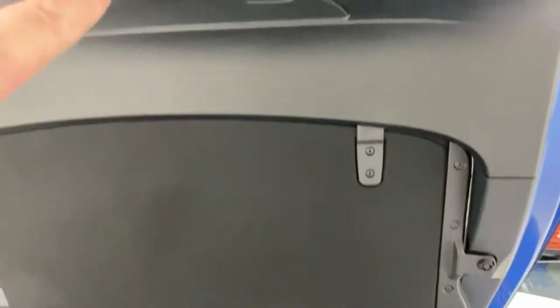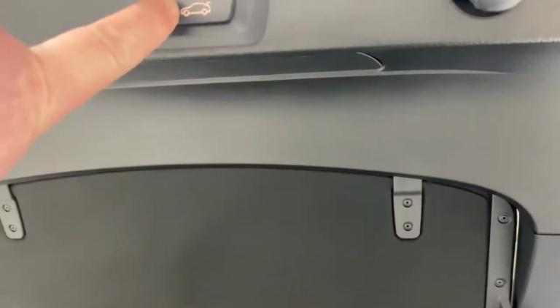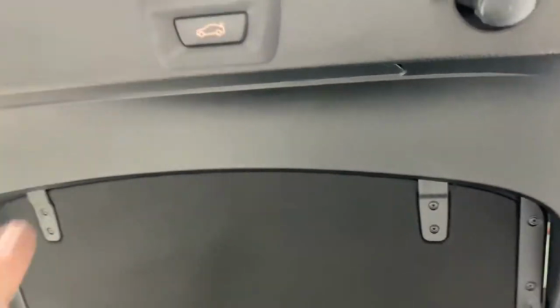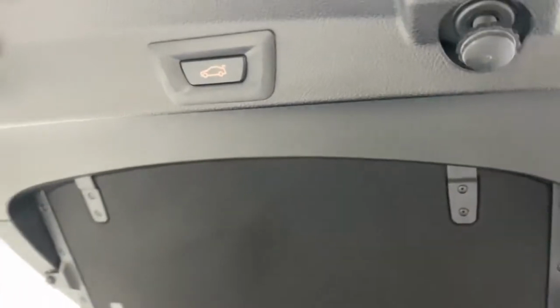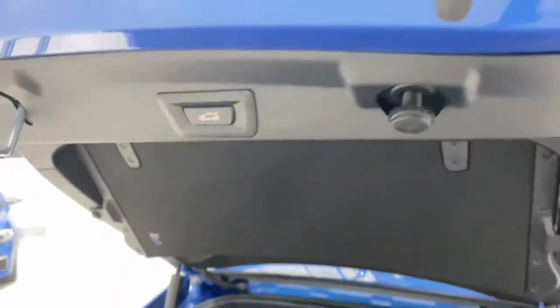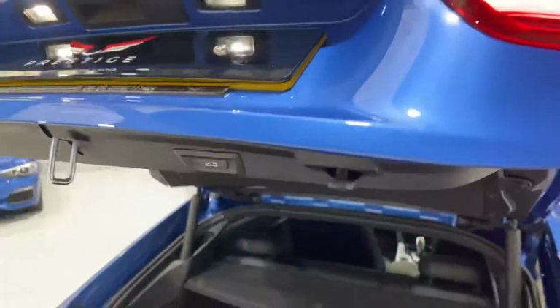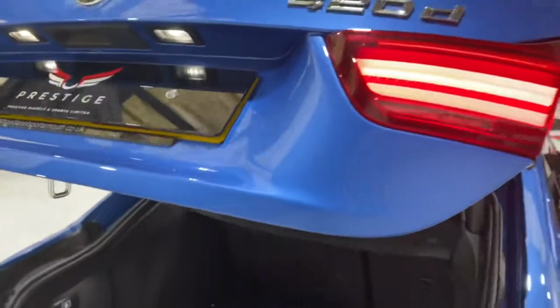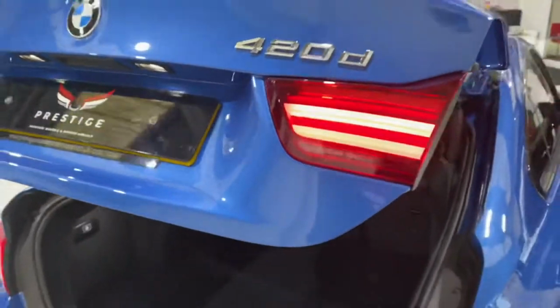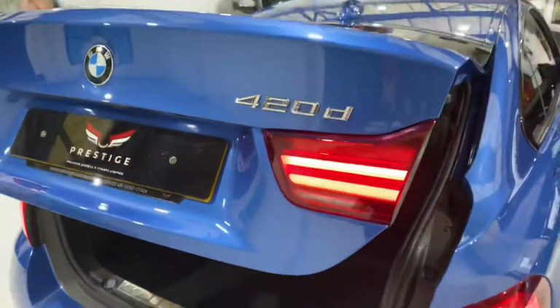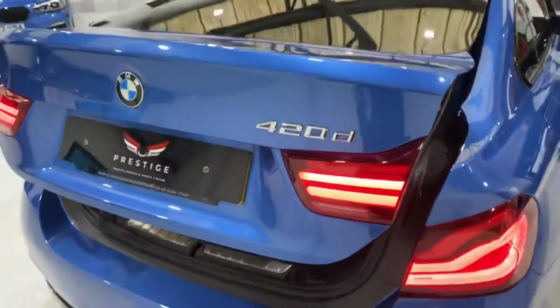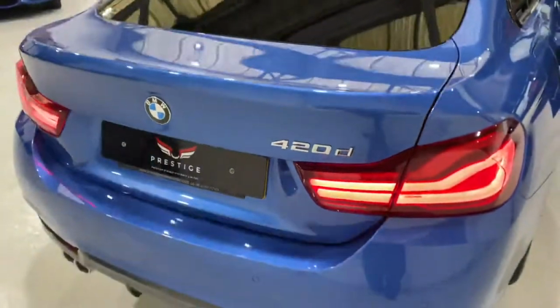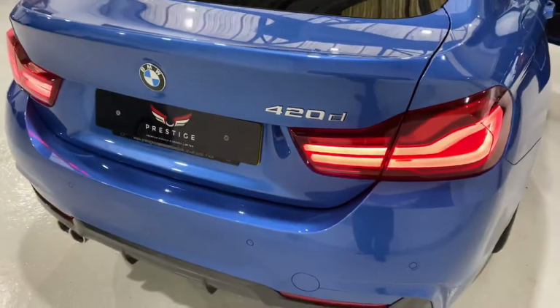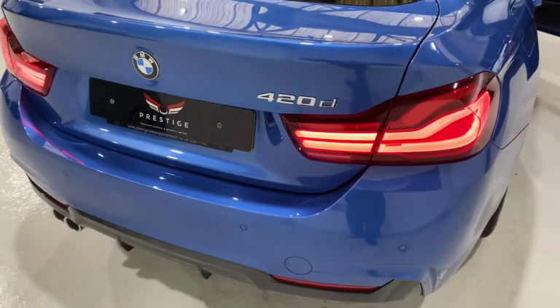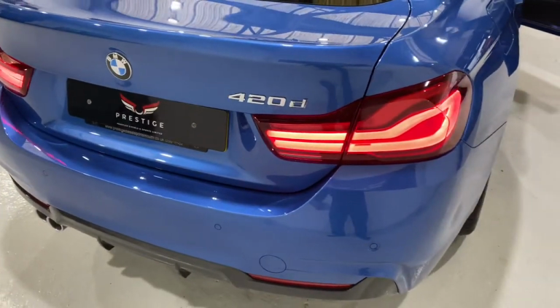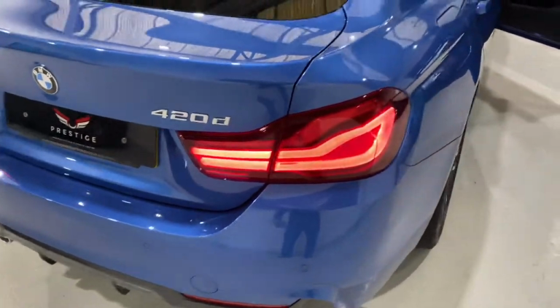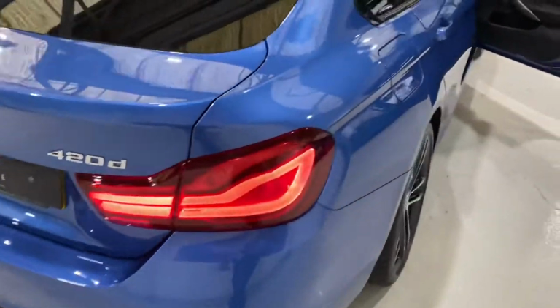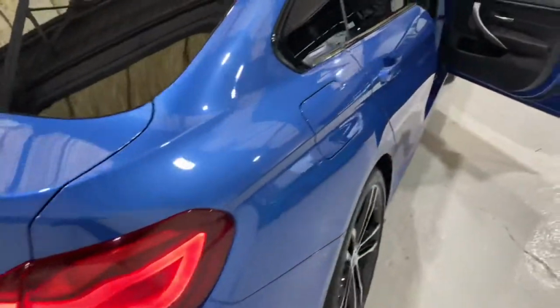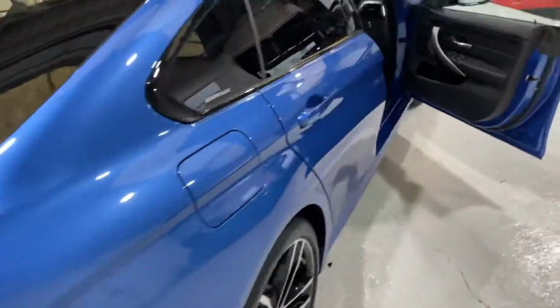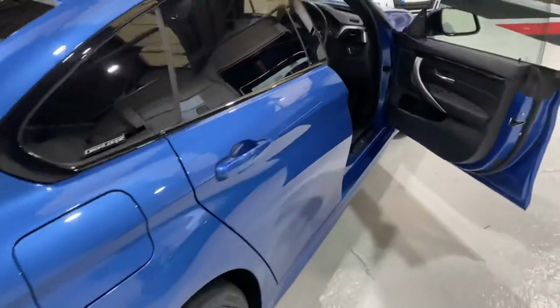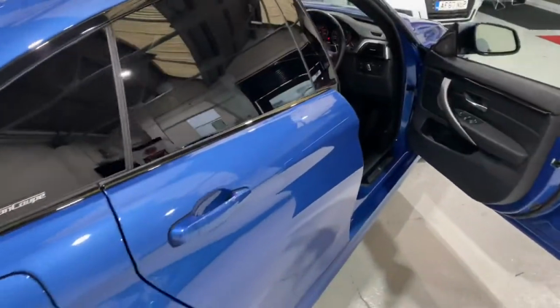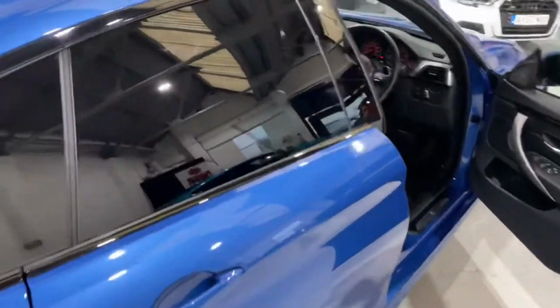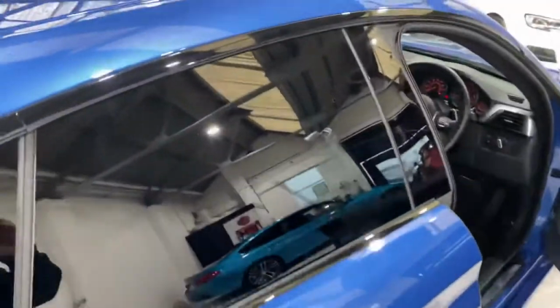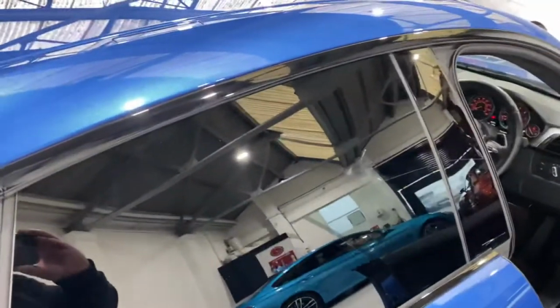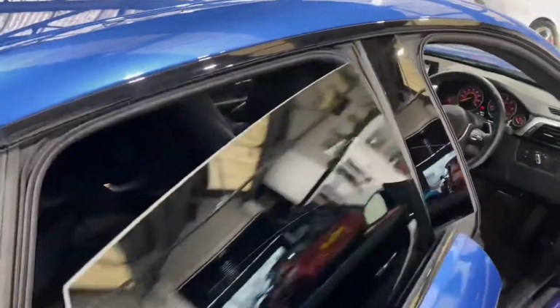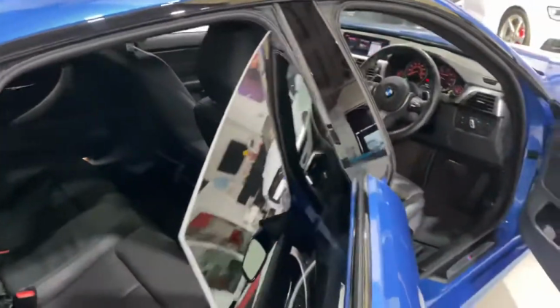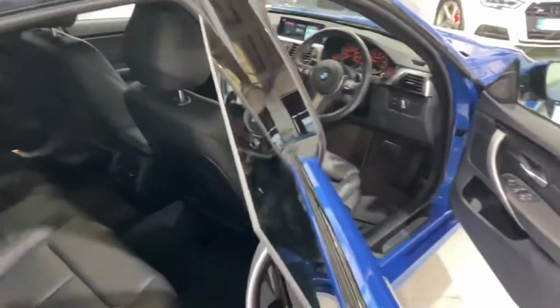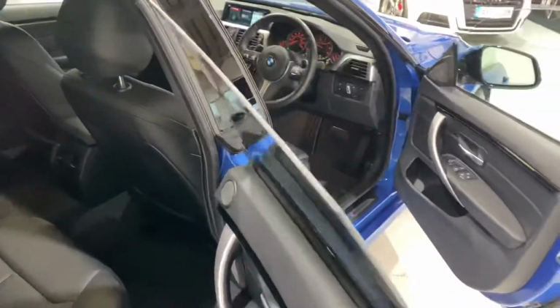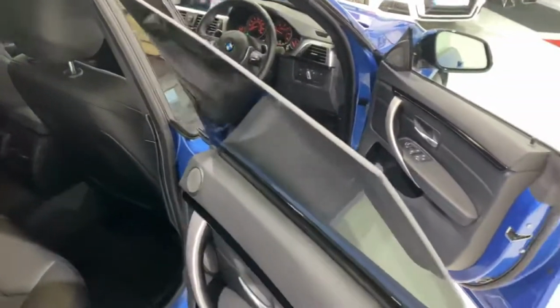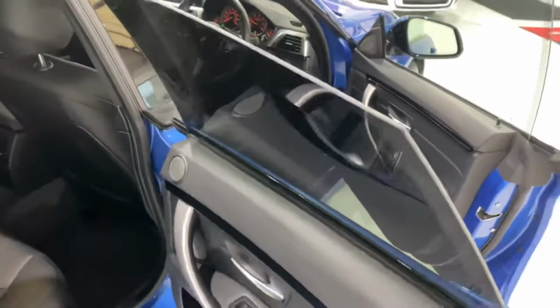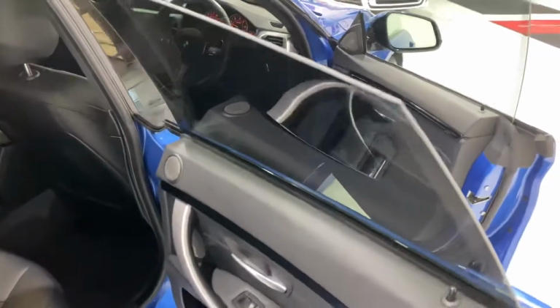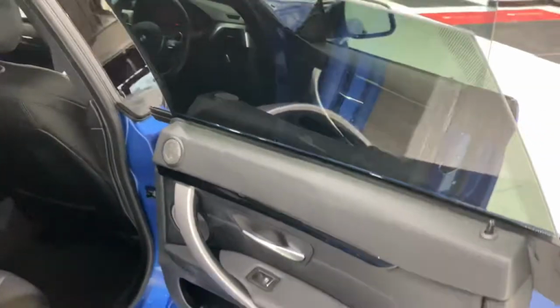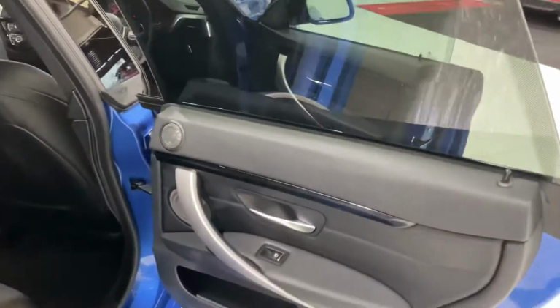We'll press the tailgate as the key is in the car at the moment. This car has the 2-litre diesel engine, so it's approximately 190 brake horsepower. They're superb on fuel, these cars.